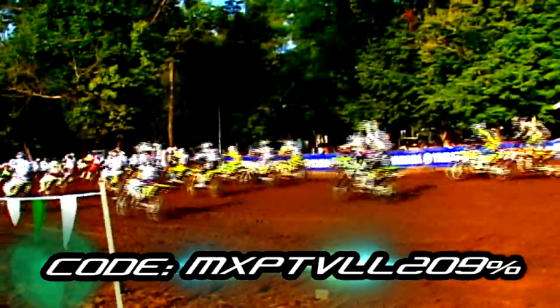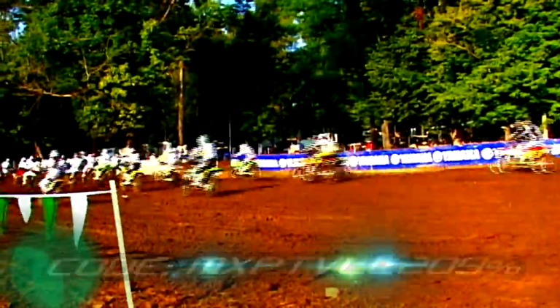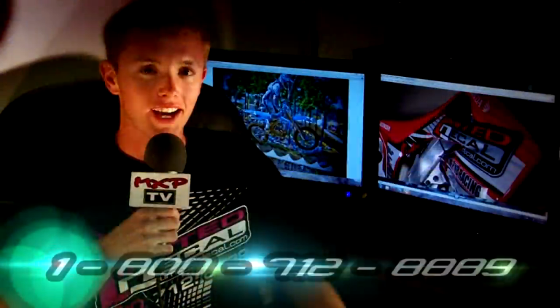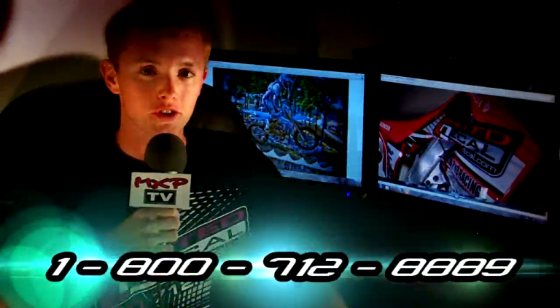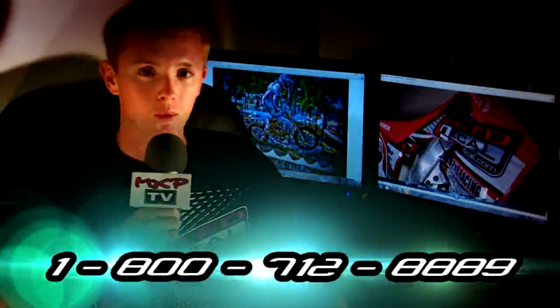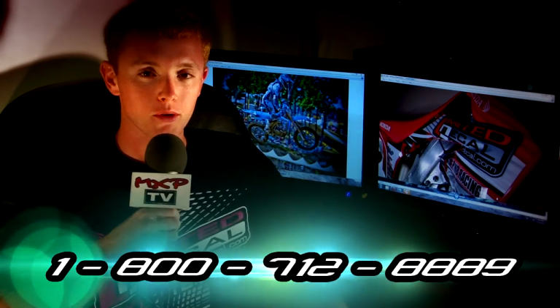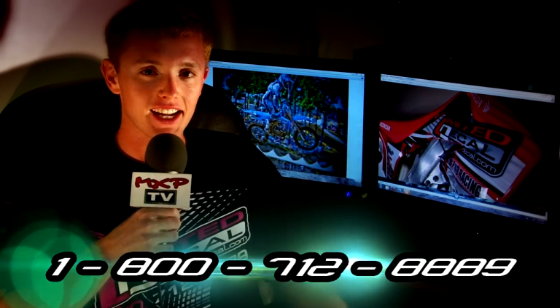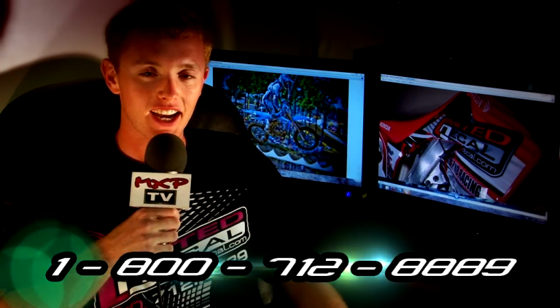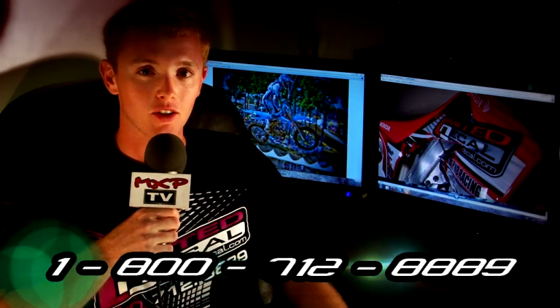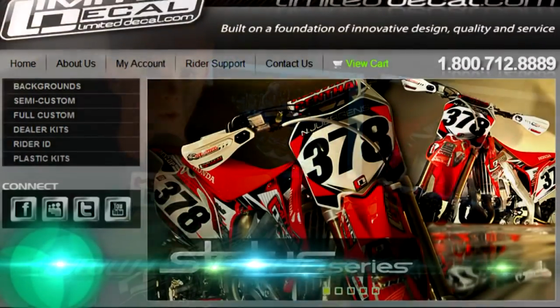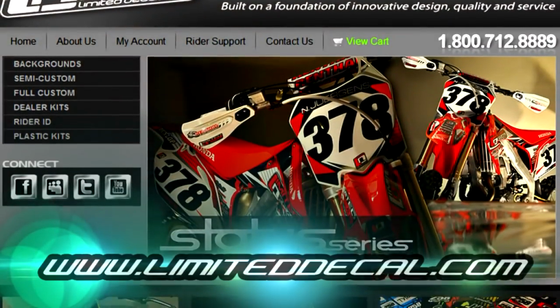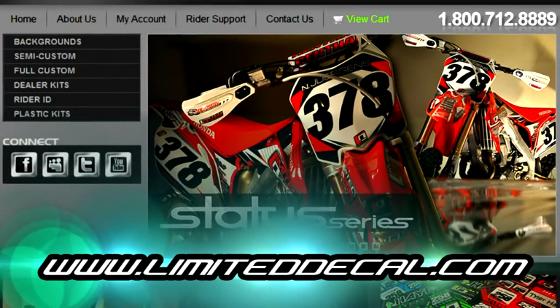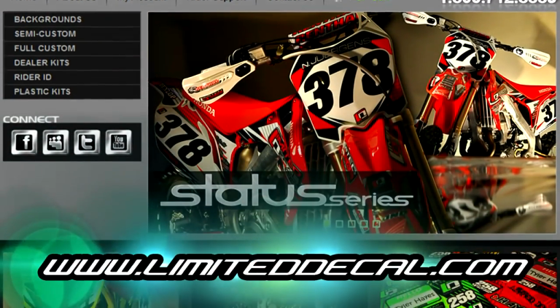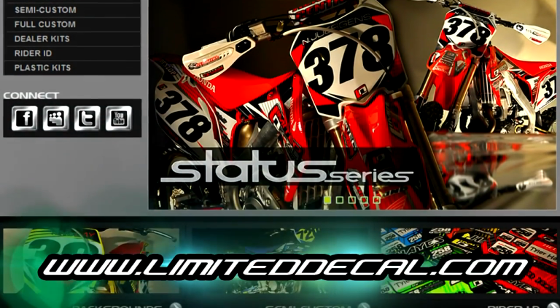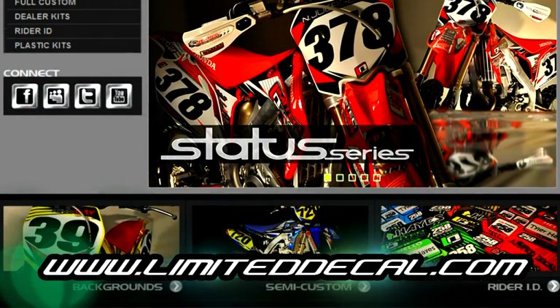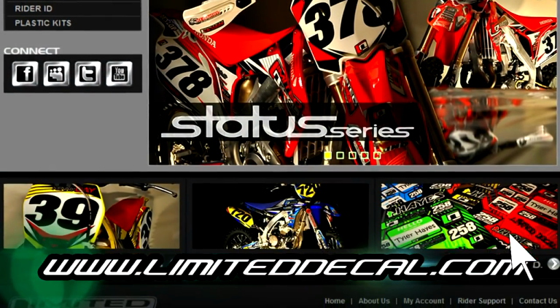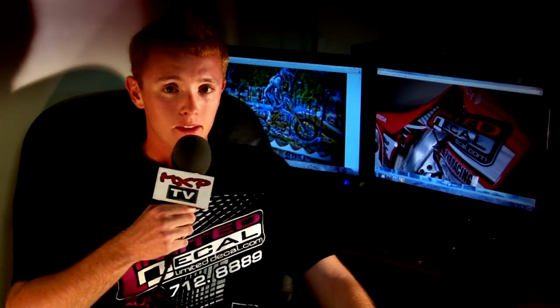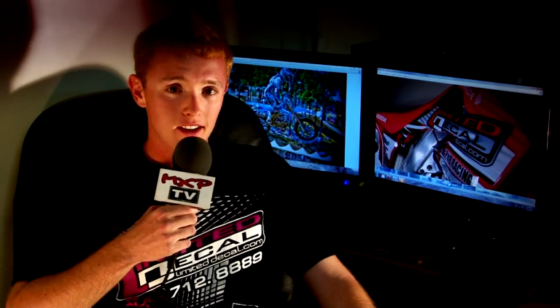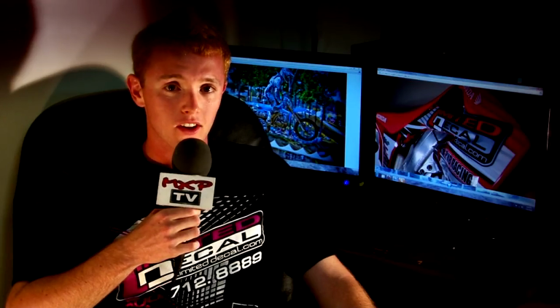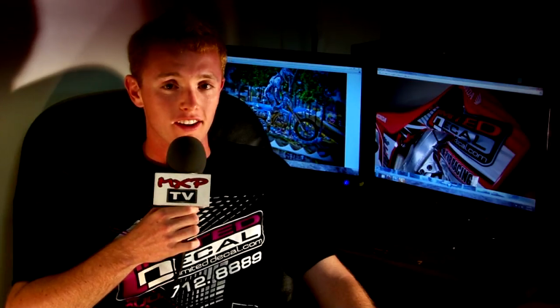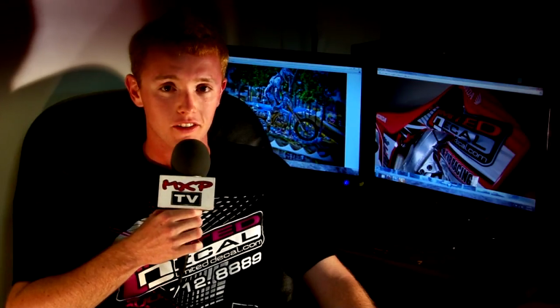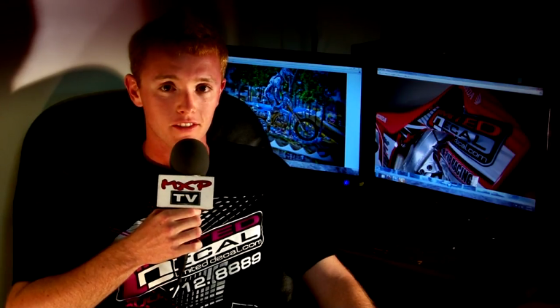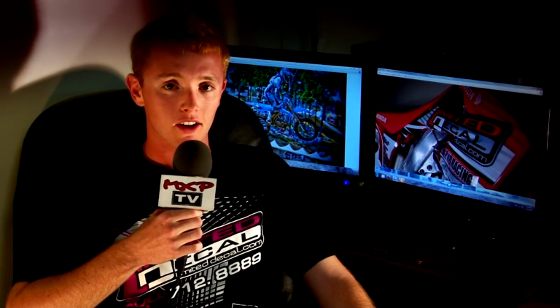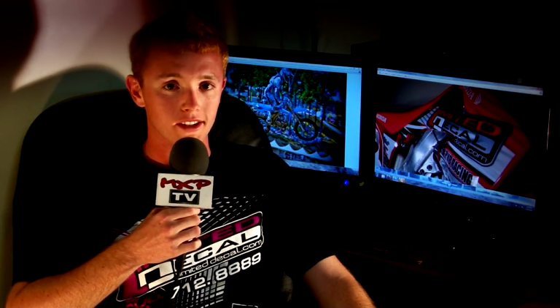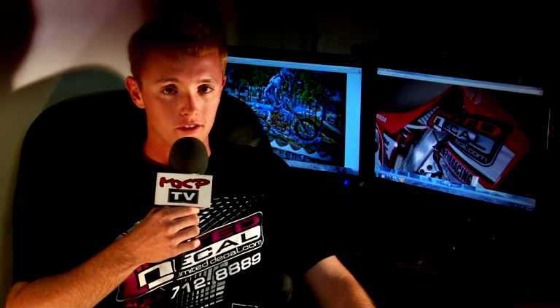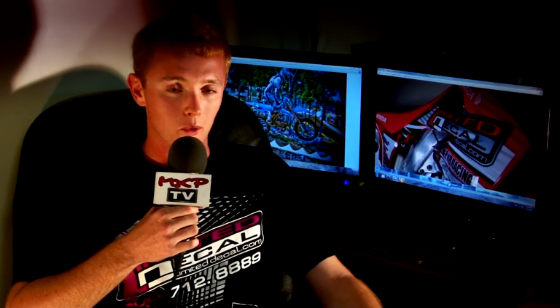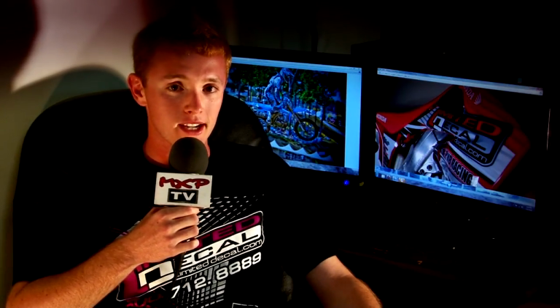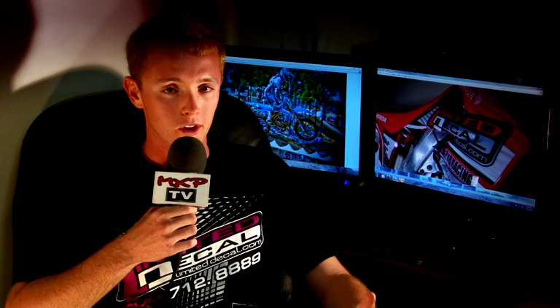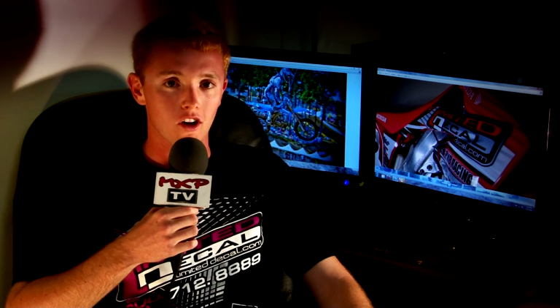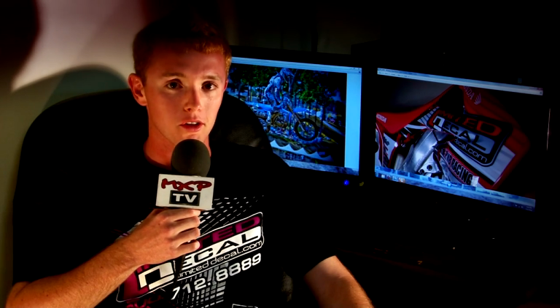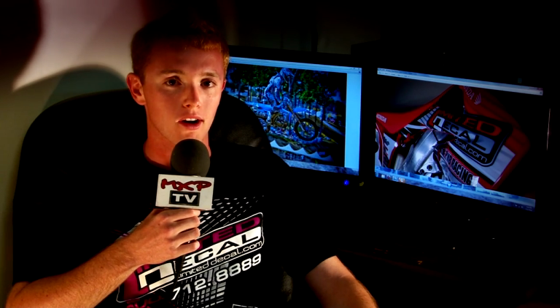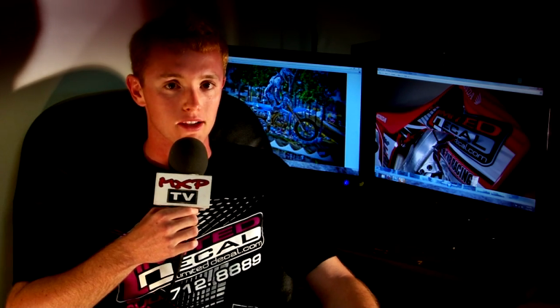To order, call 800-712-8889 or visit us online at LimitedDecal.com. Limited Decal is built on a foundation of innovative design, quality and service. What that means is we're here to offer you the best product possible.